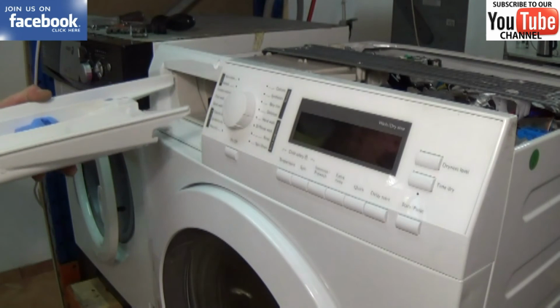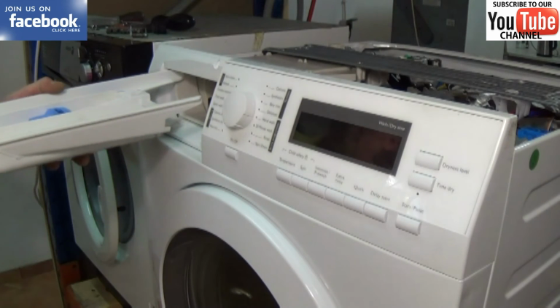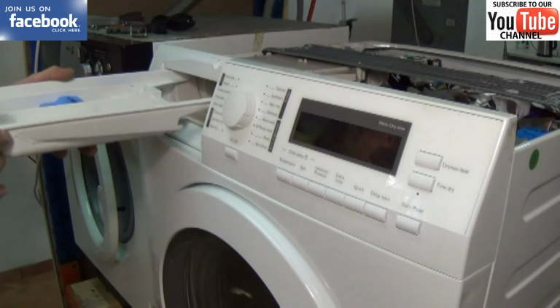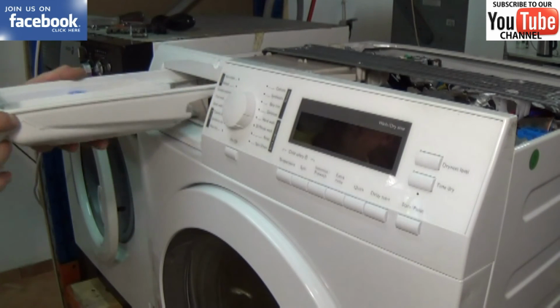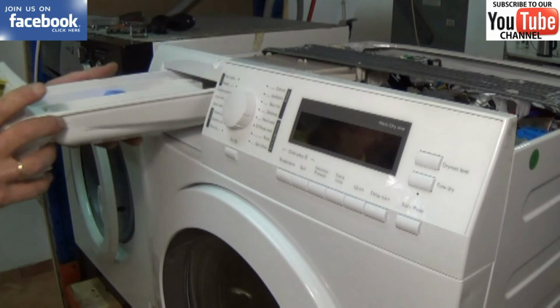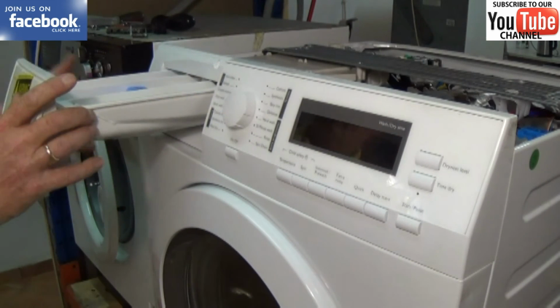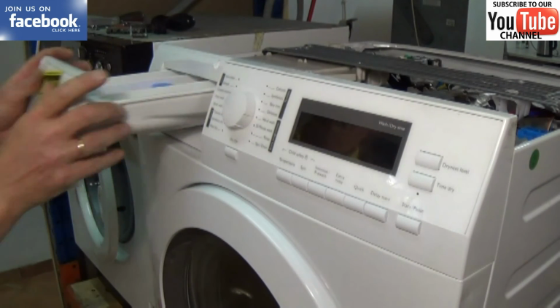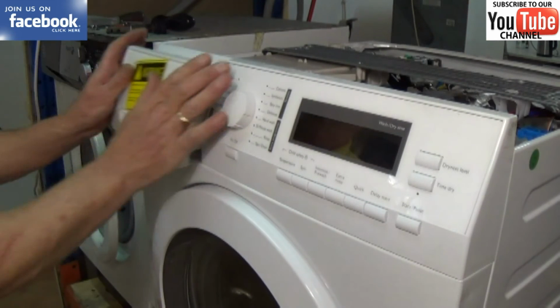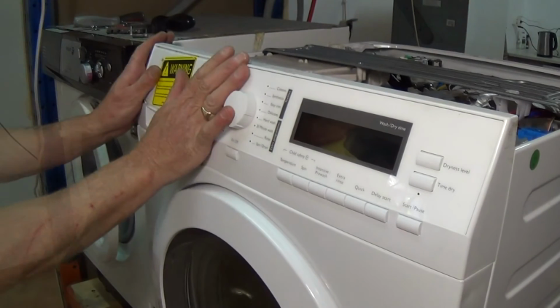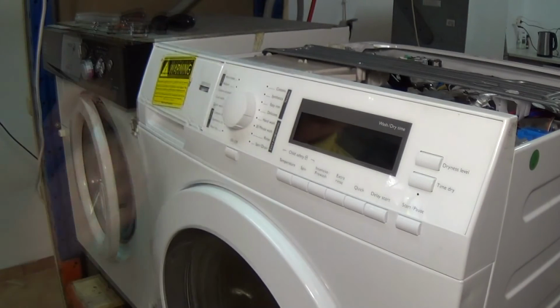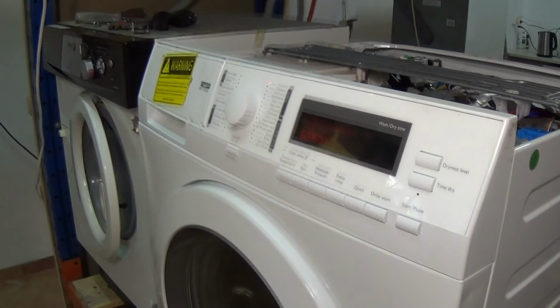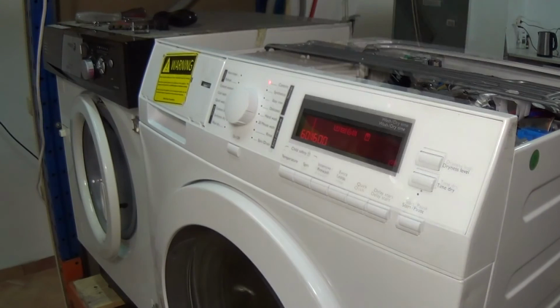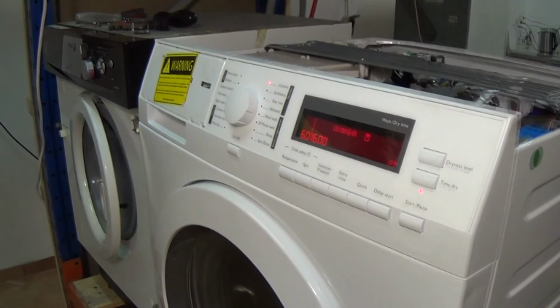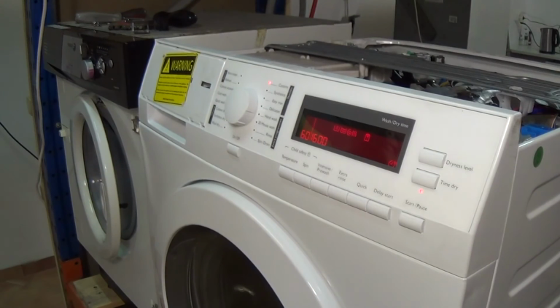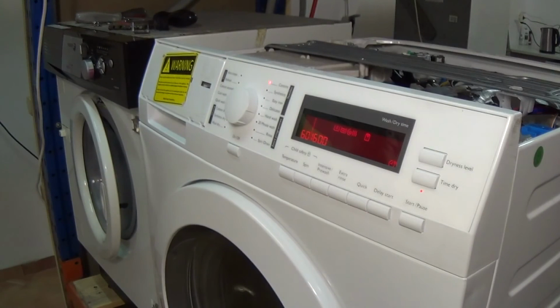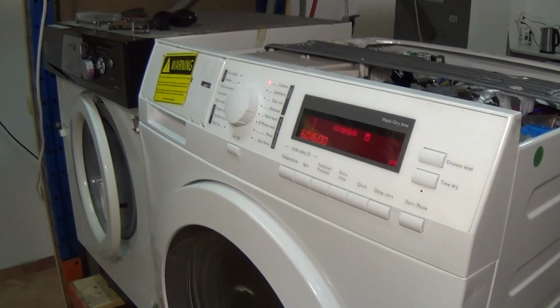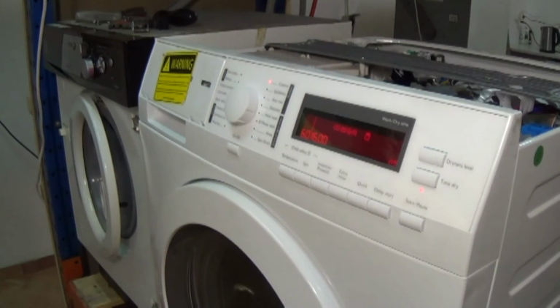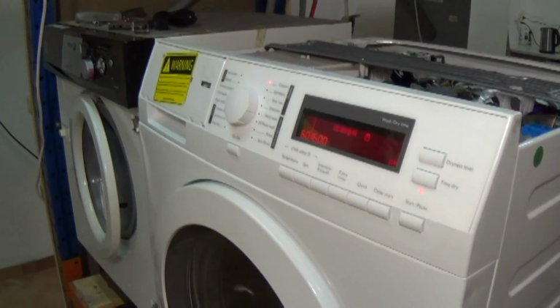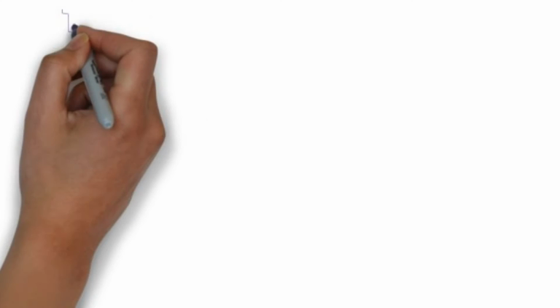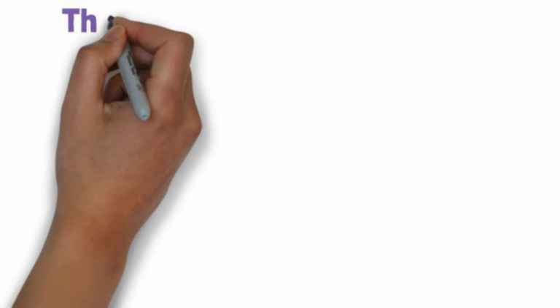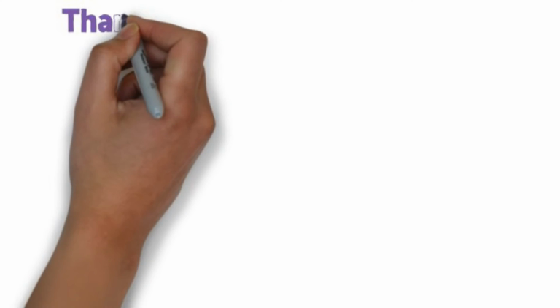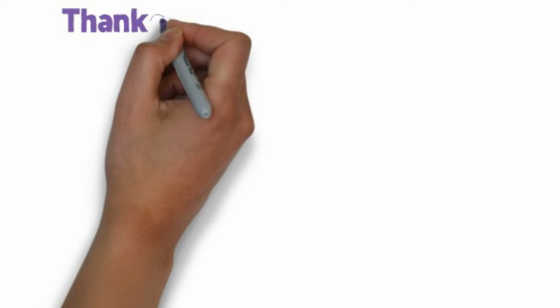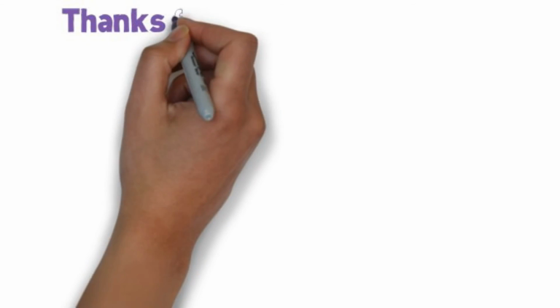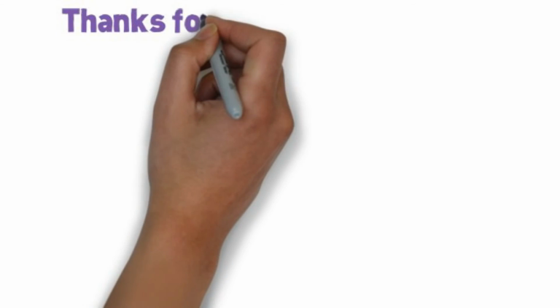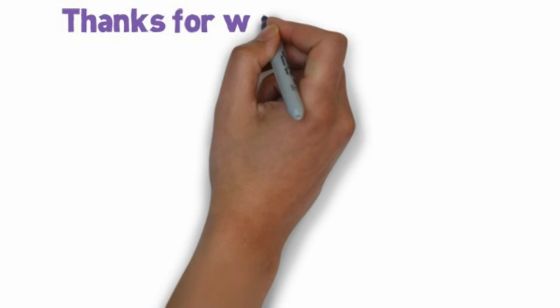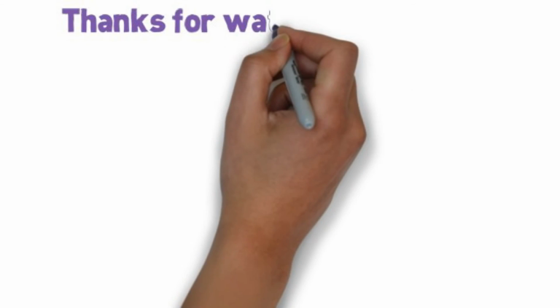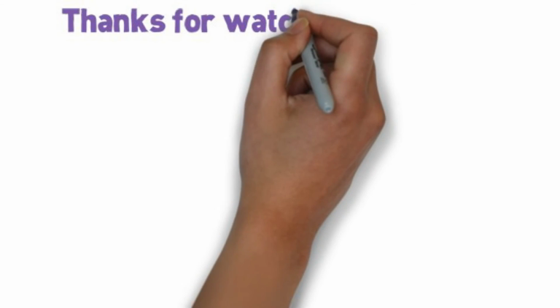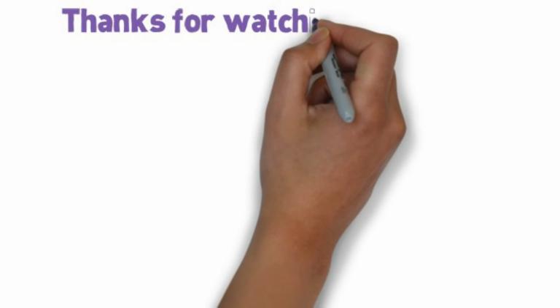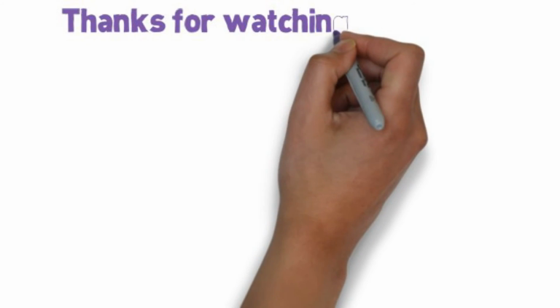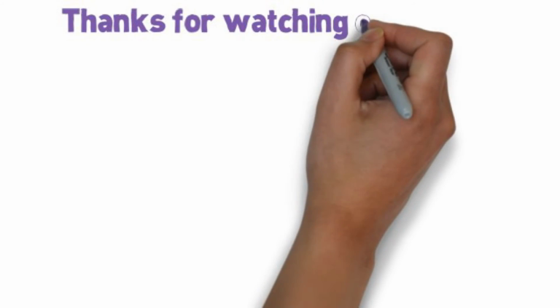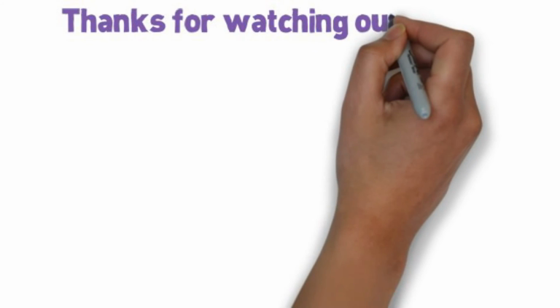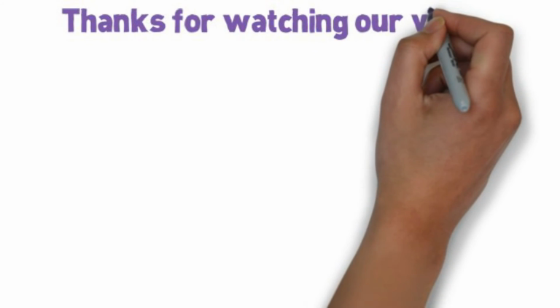Thank you very much for watching. We hope we helped.